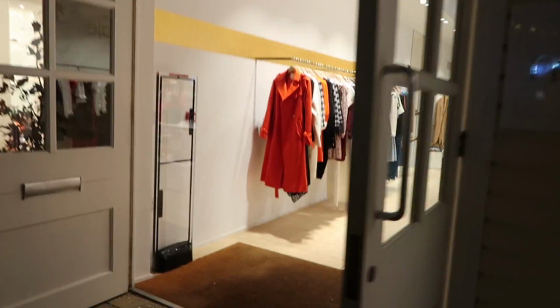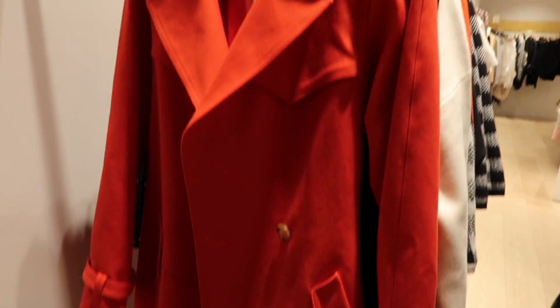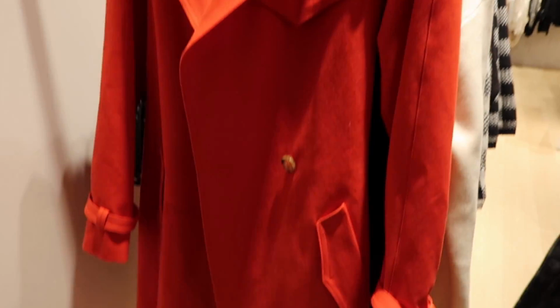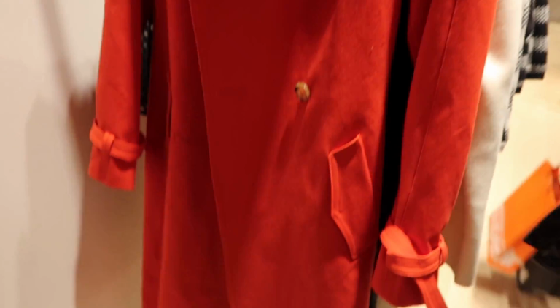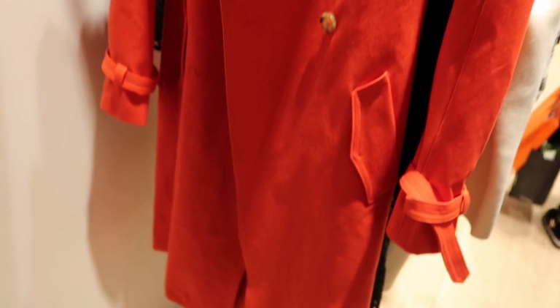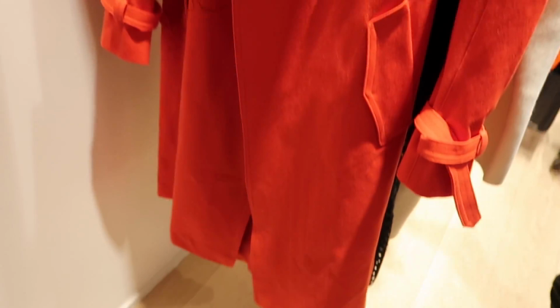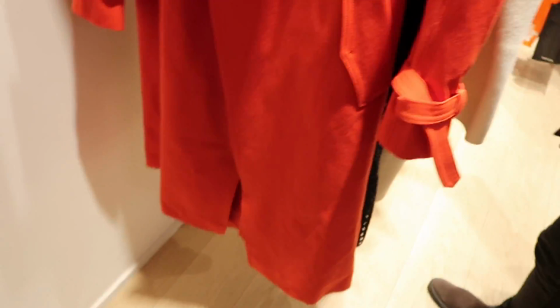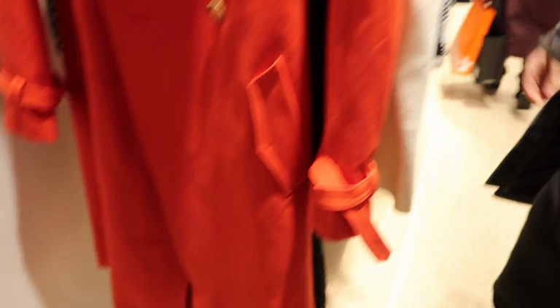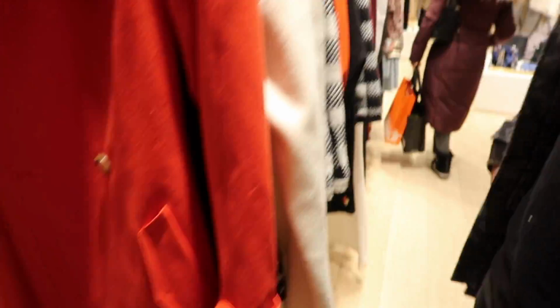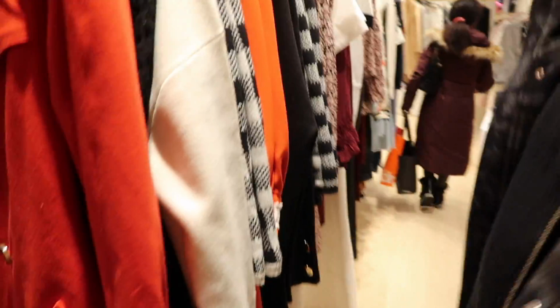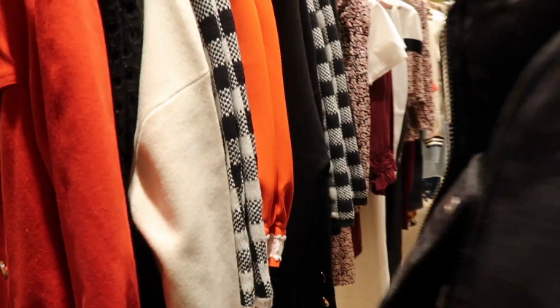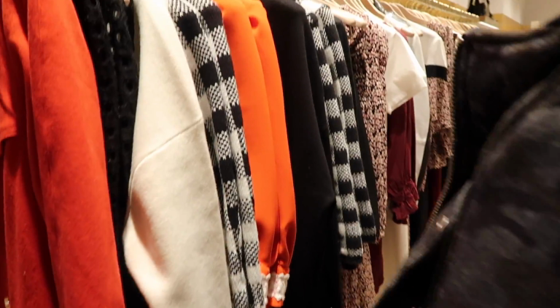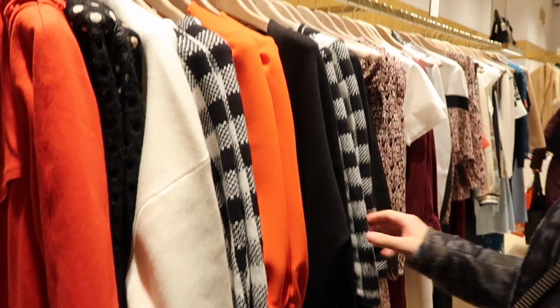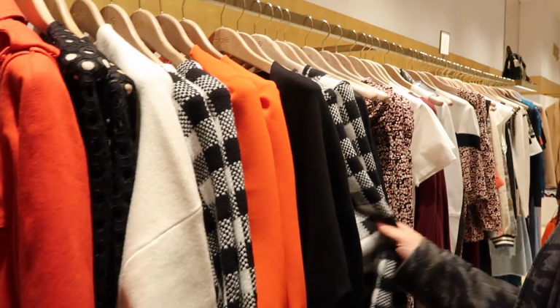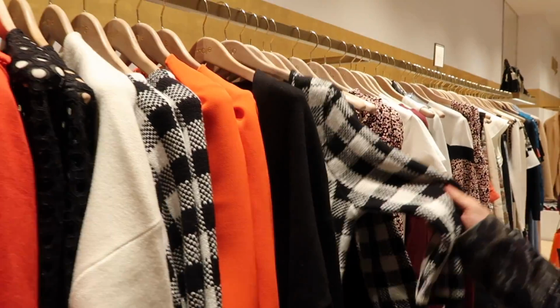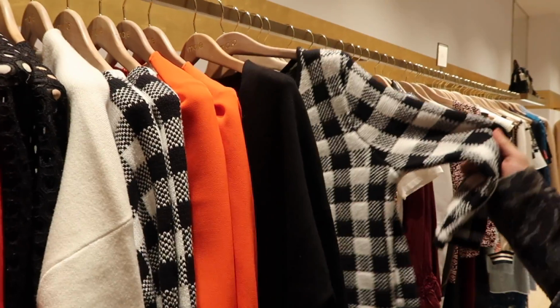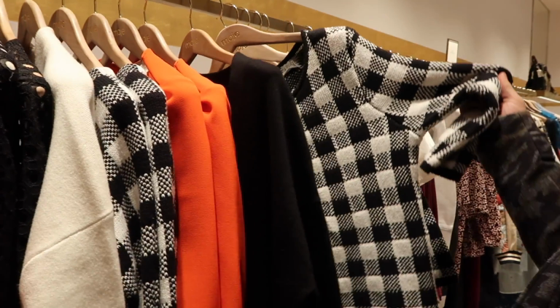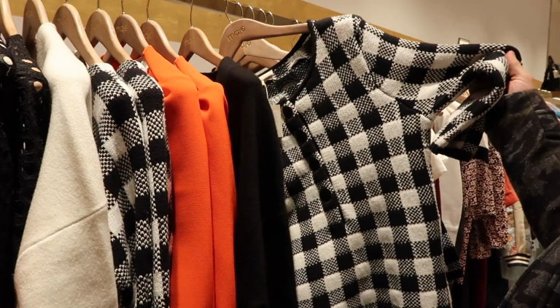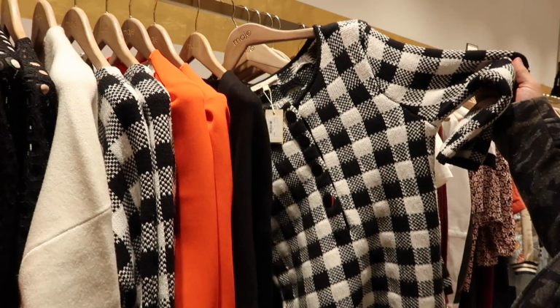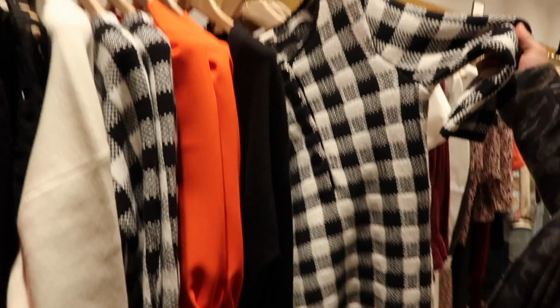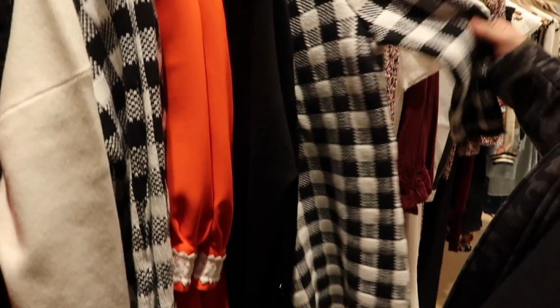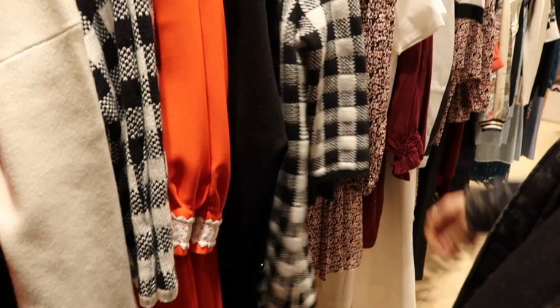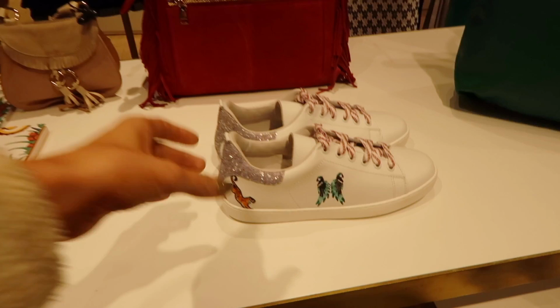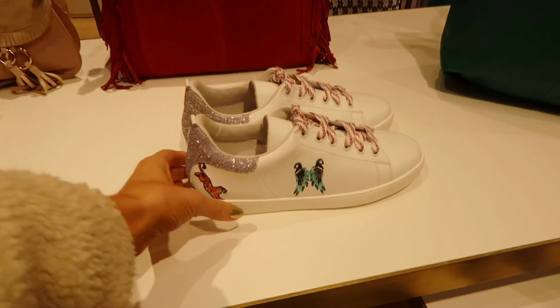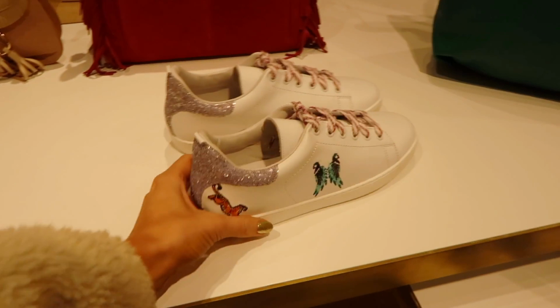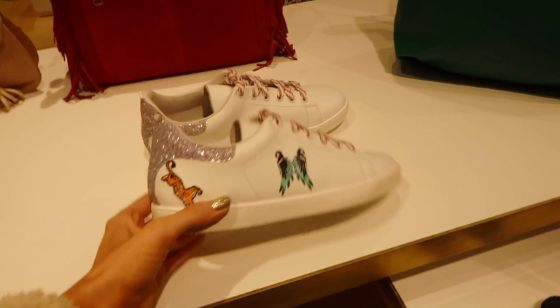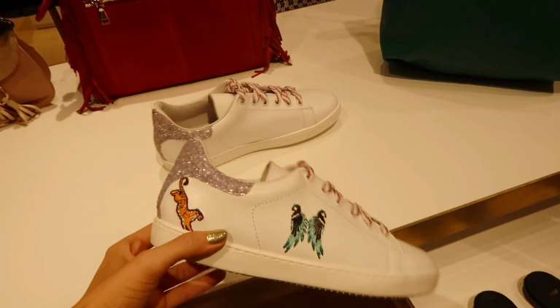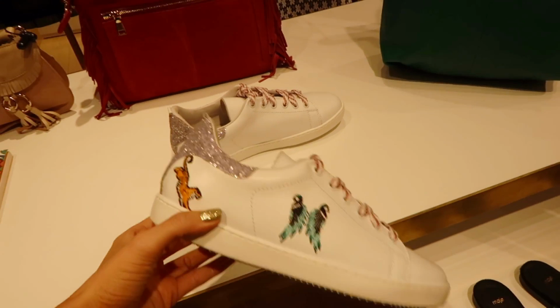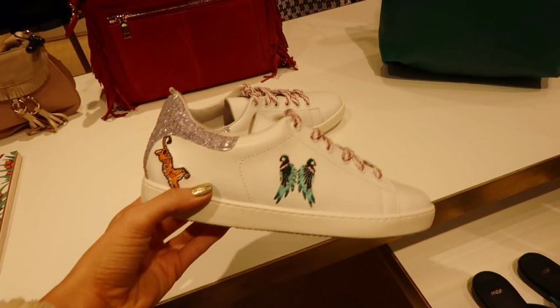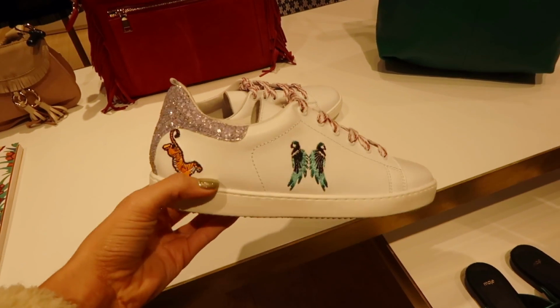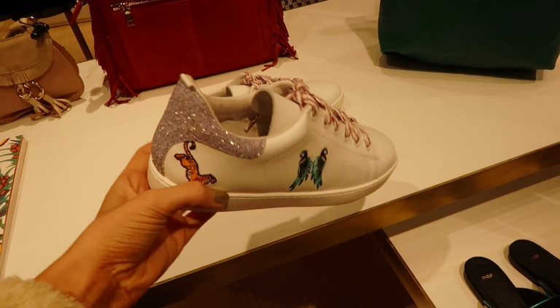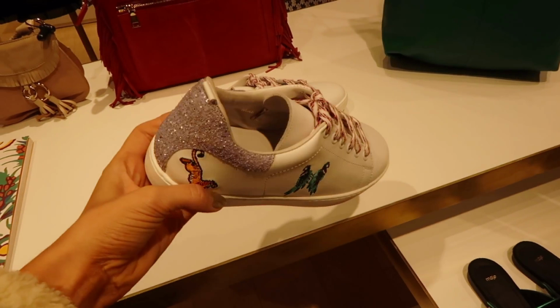Much like Sandro, Maje always has the most amazing sales on and they have the nicest coats ever. Also these trainers were very cute.